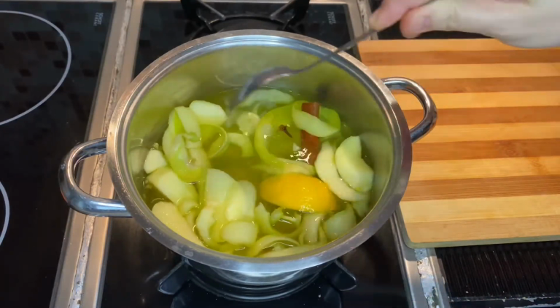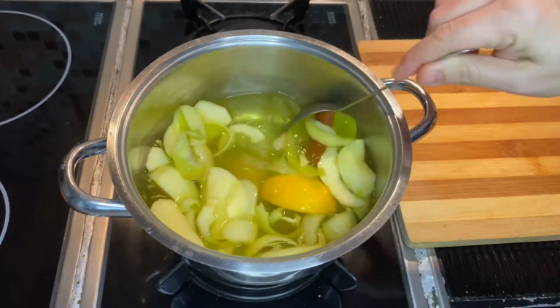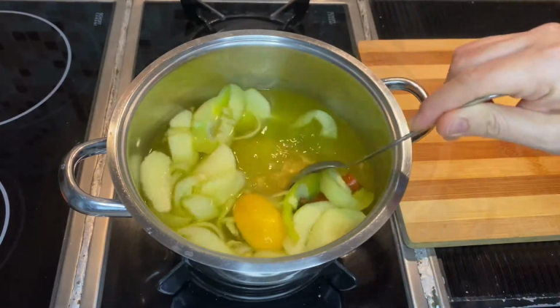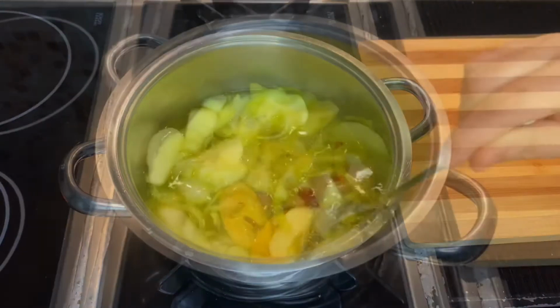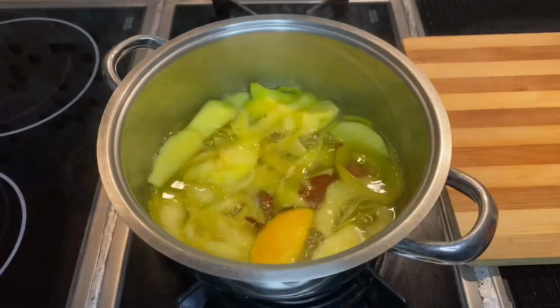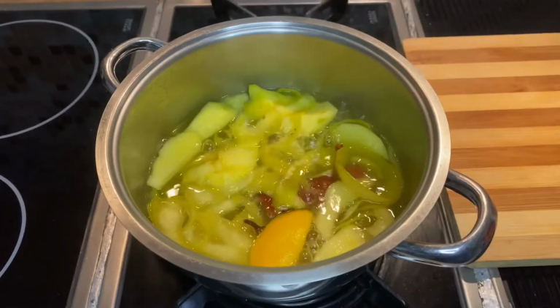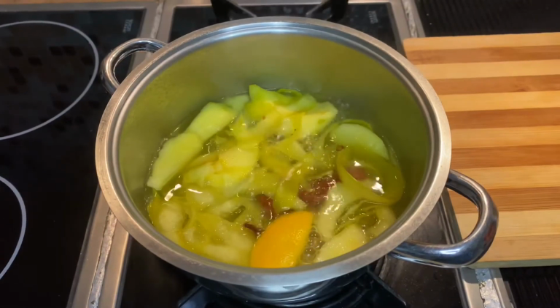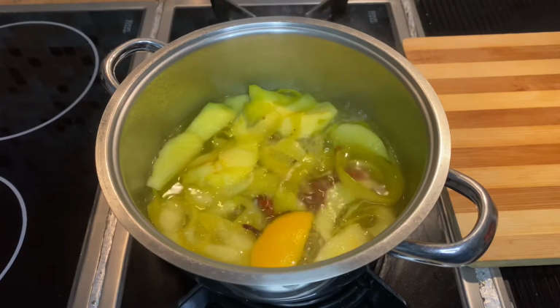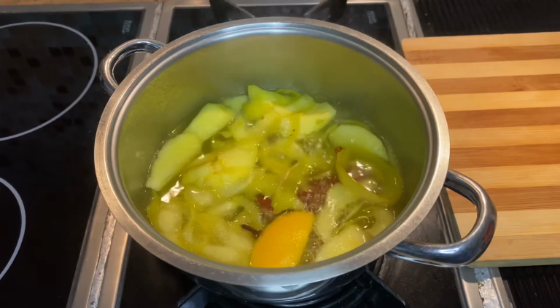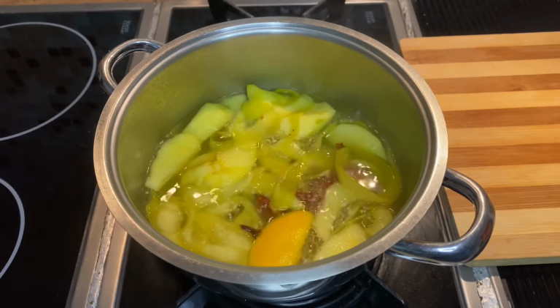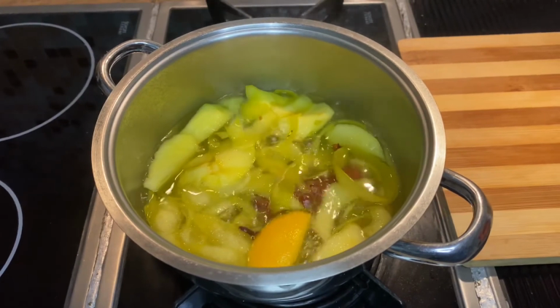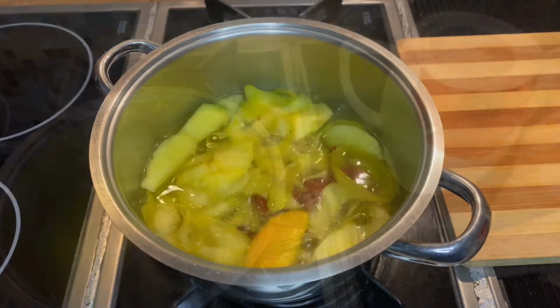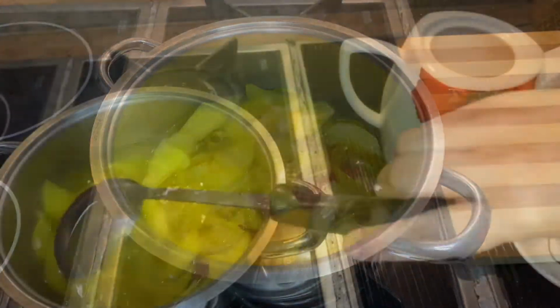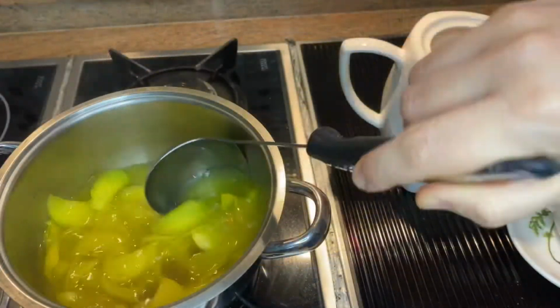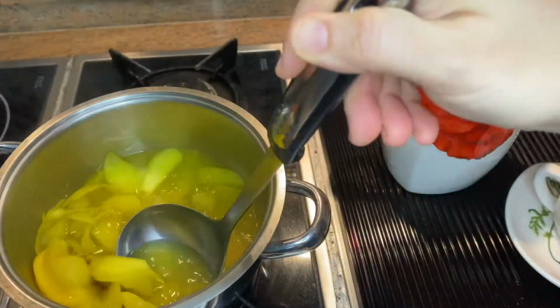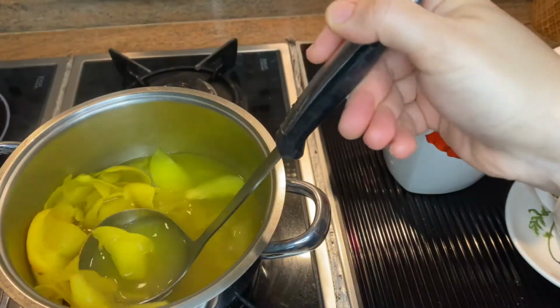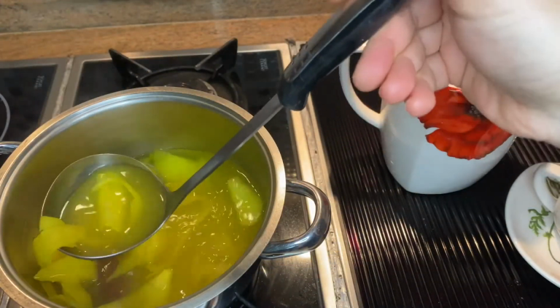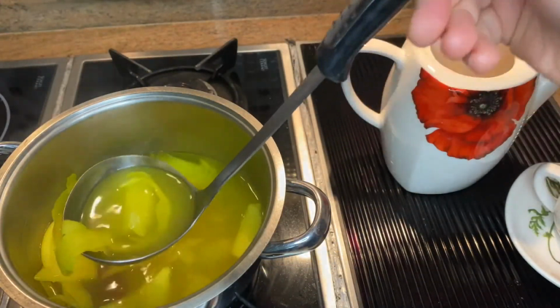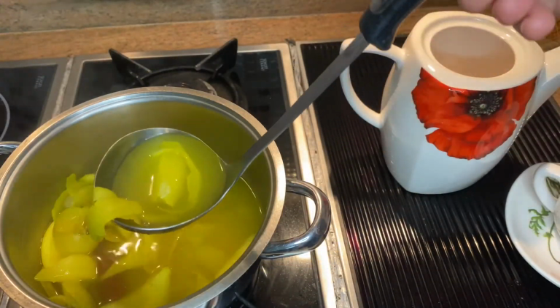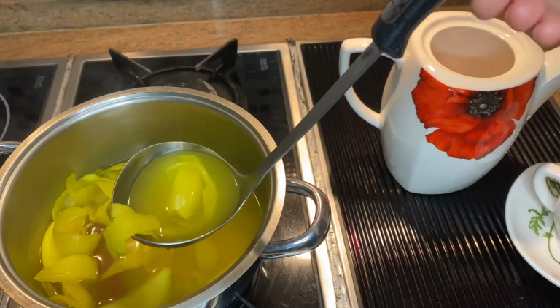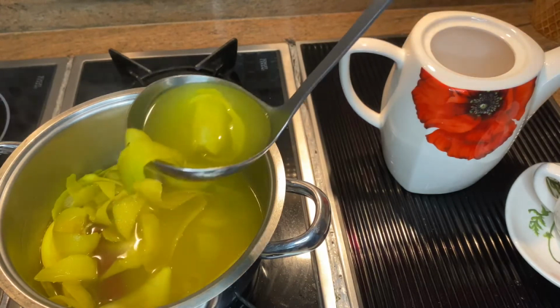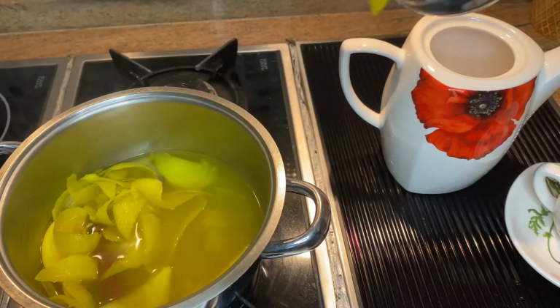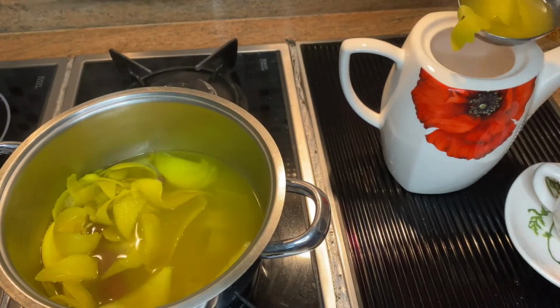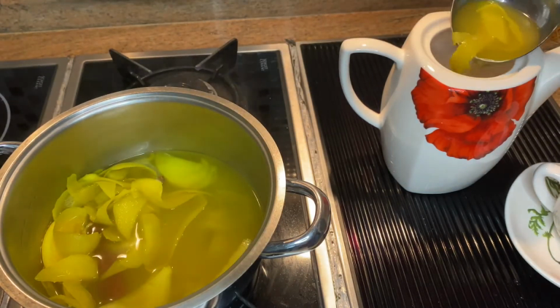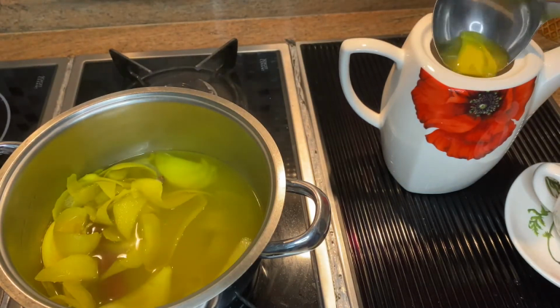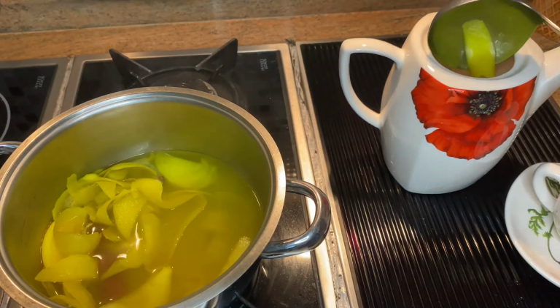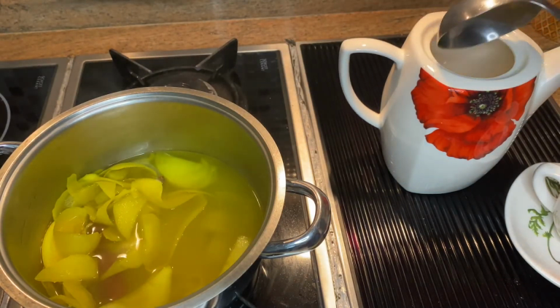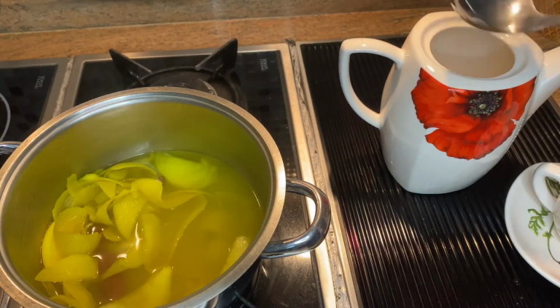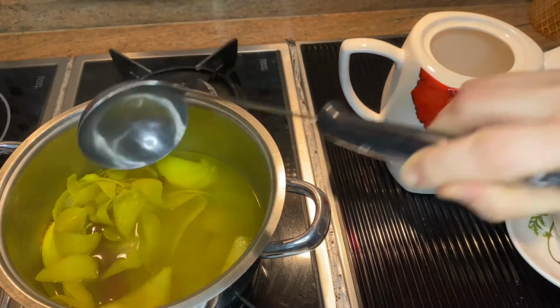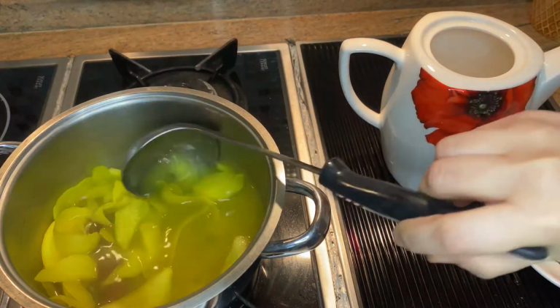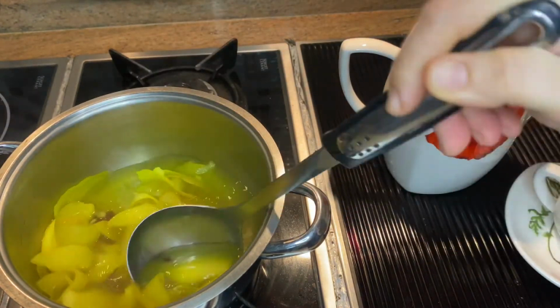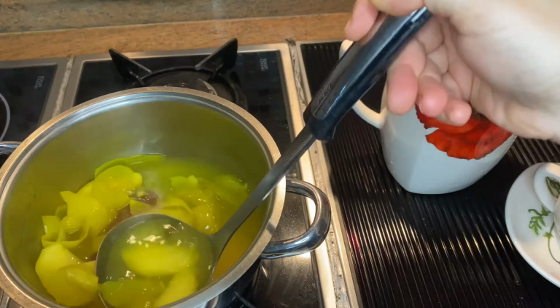Turn on the stove and start boiling. We will brew it for 15 minutes. It's ready to serve now. Use a ladle to pour it into the teapot.